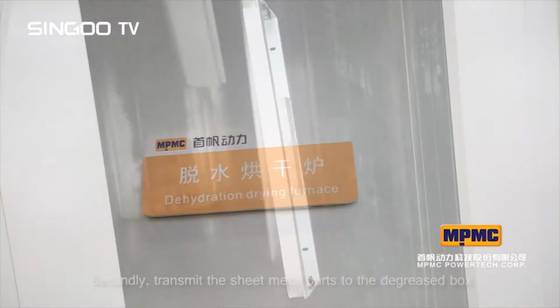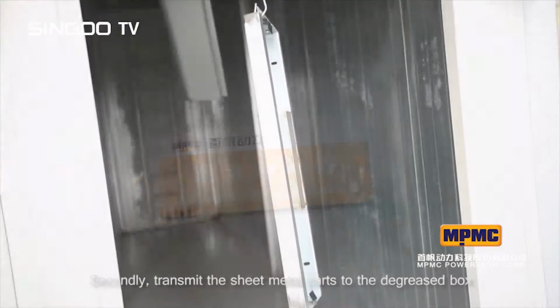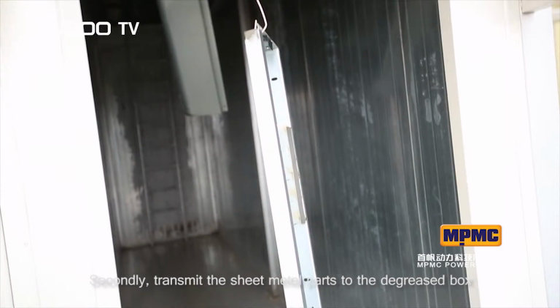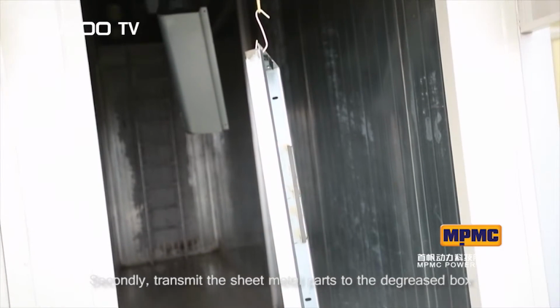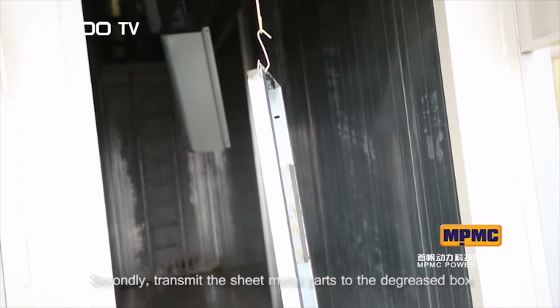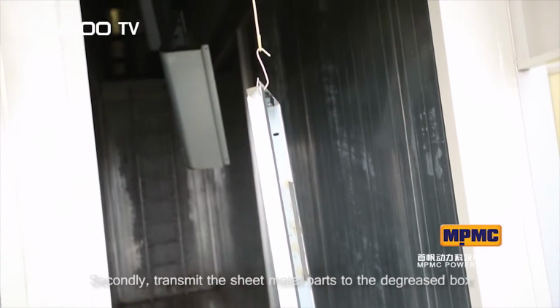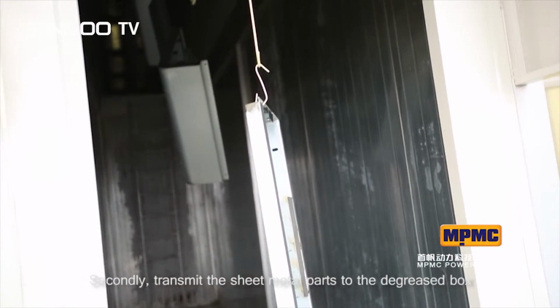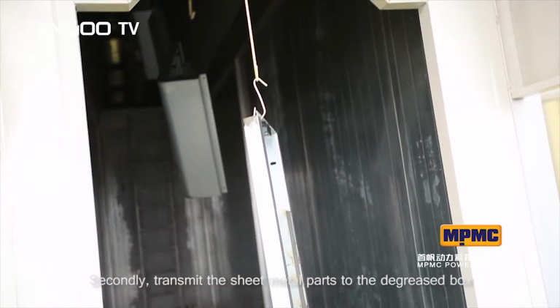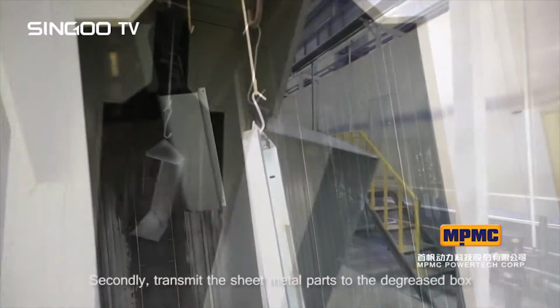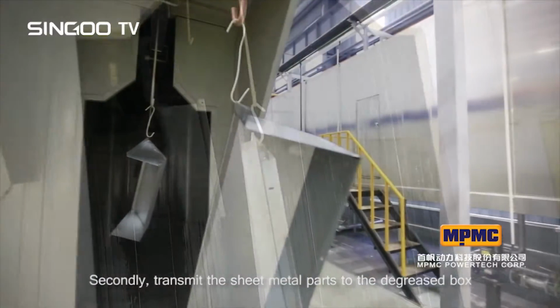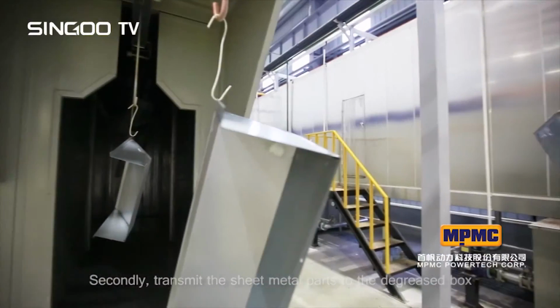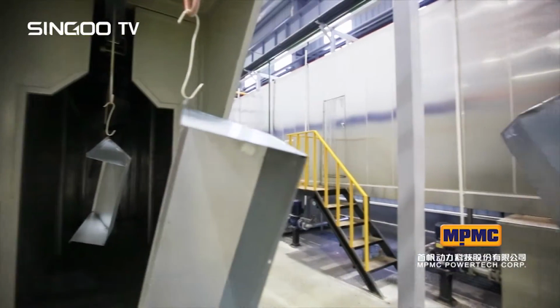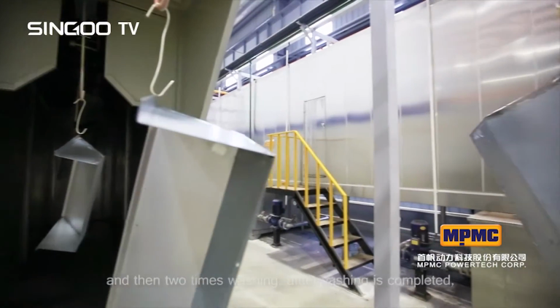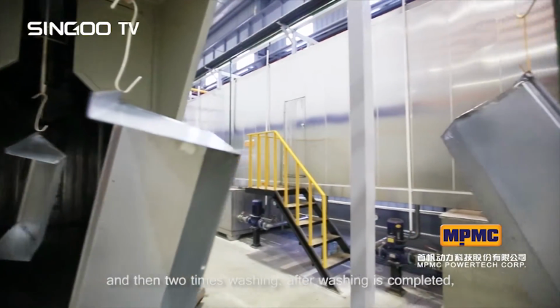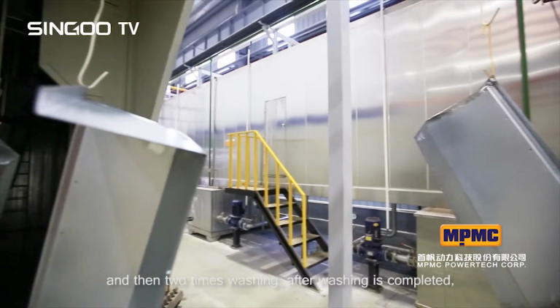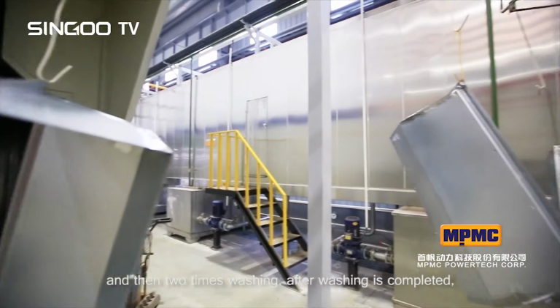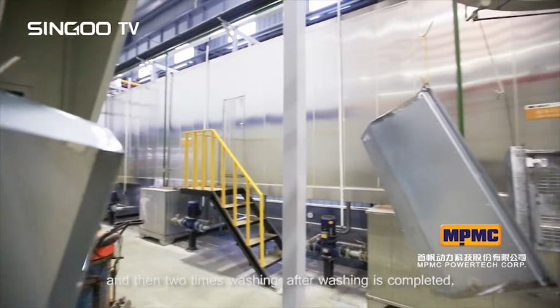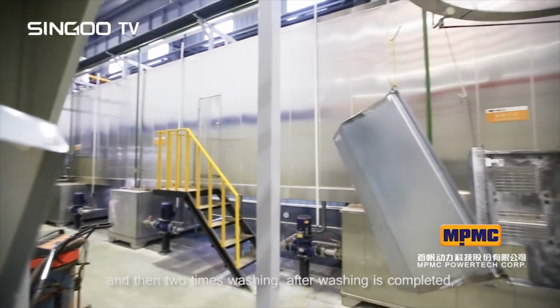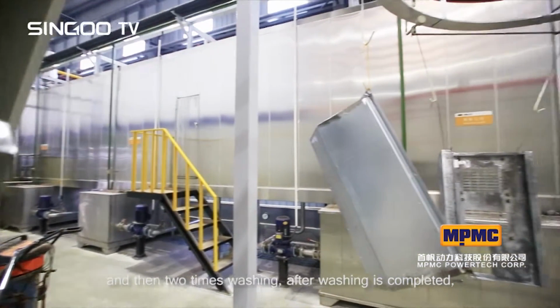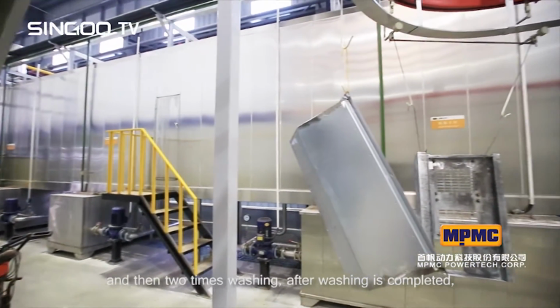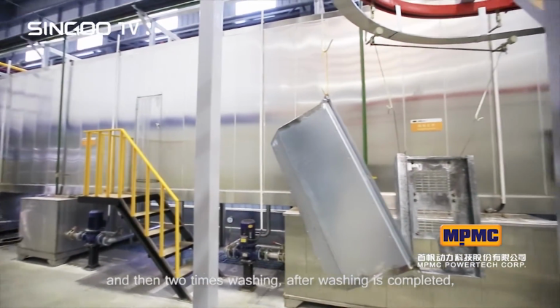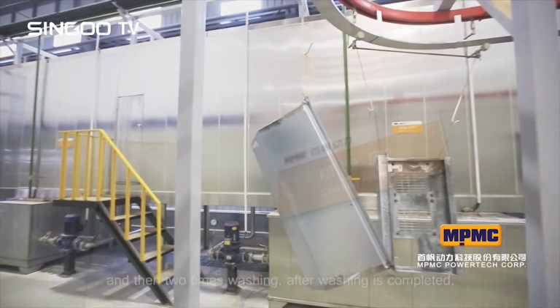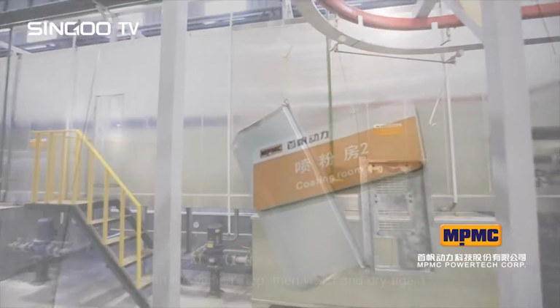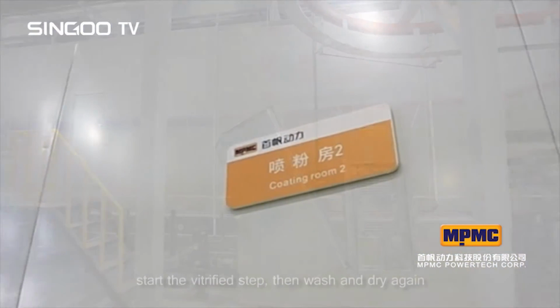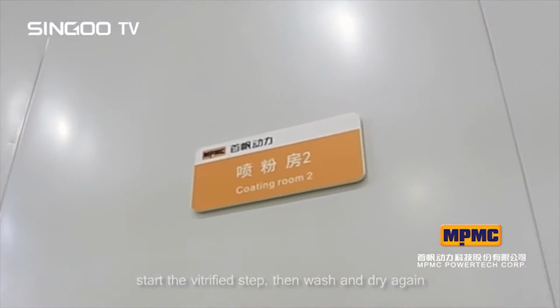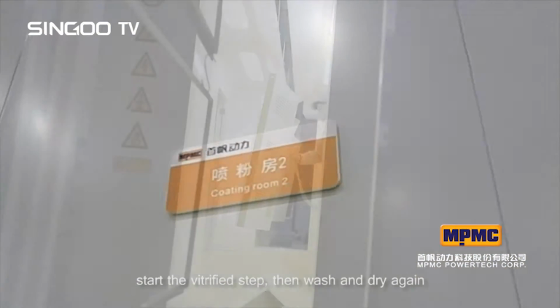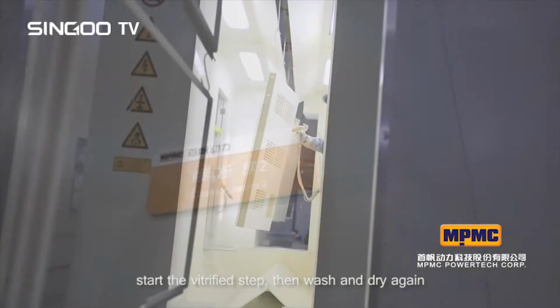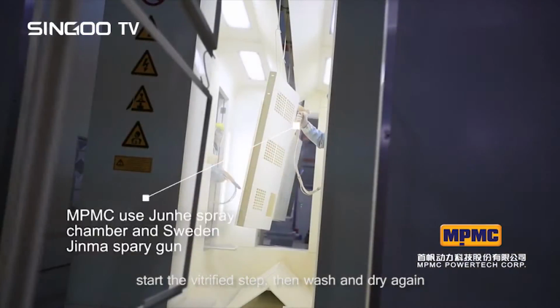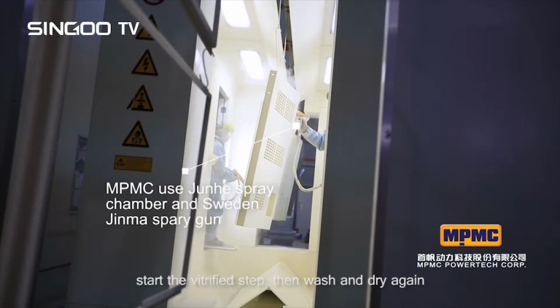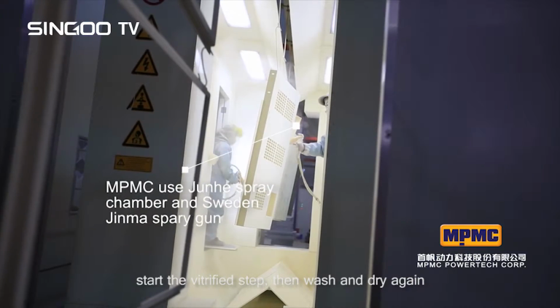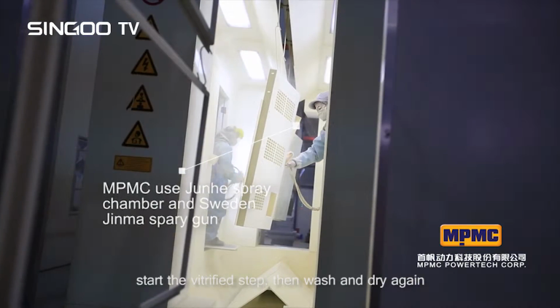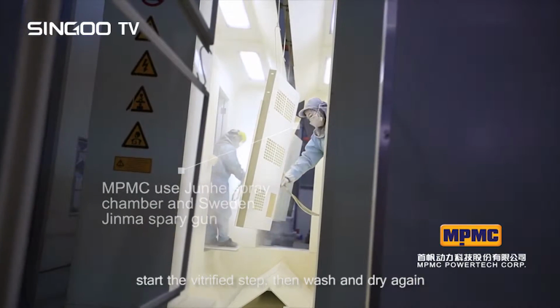Secondly, transmit the sheet metal parts to the degreased box, then wash two times. After washing is completed, start the vitrification step, then wash and dry again.